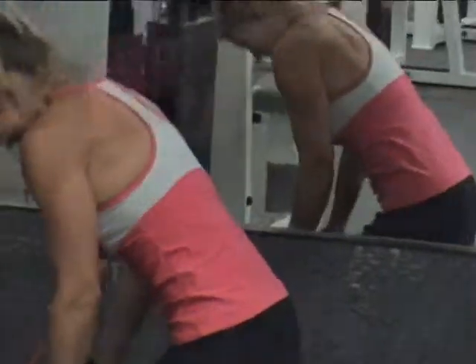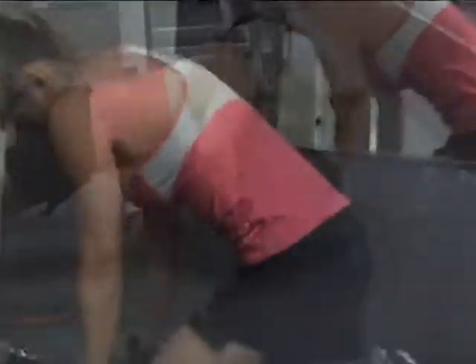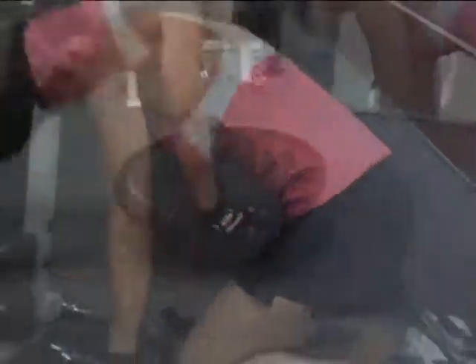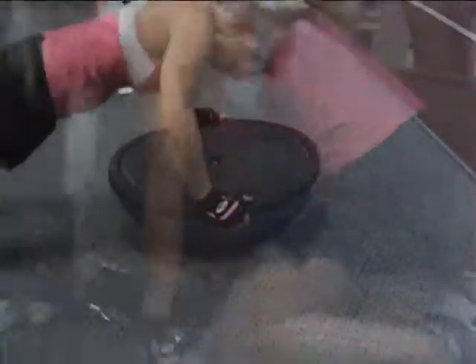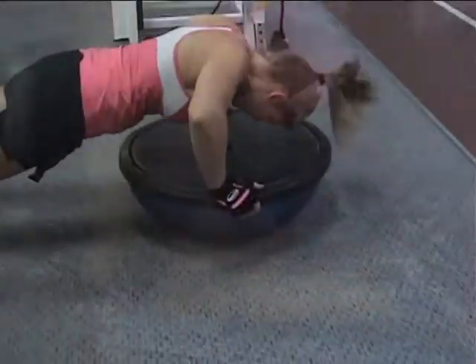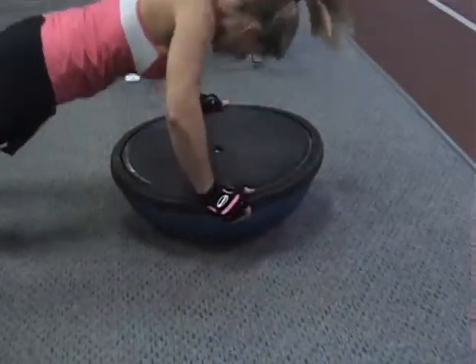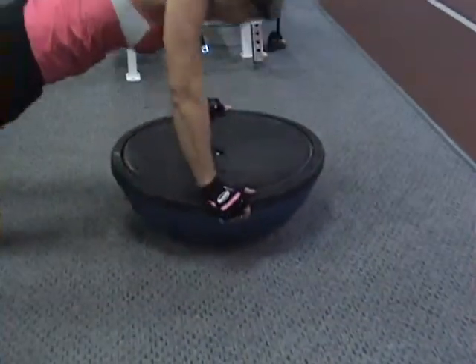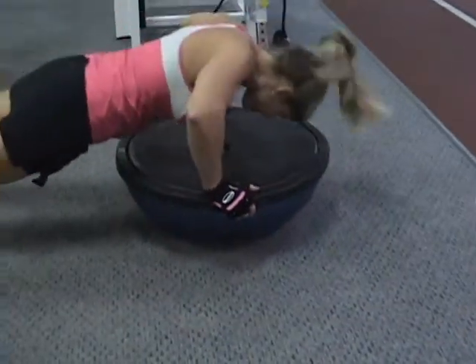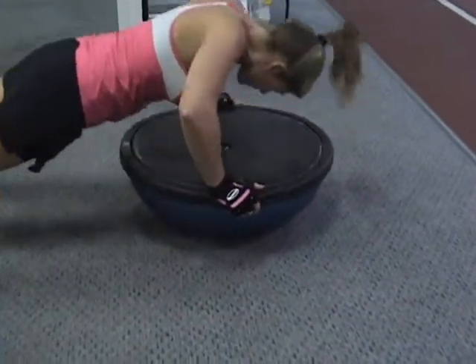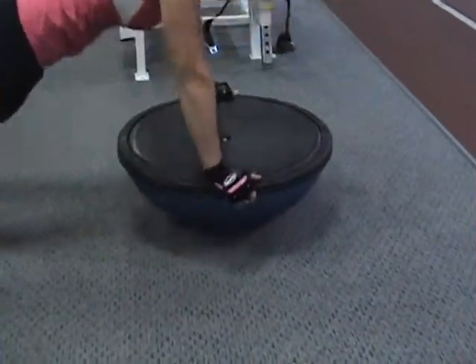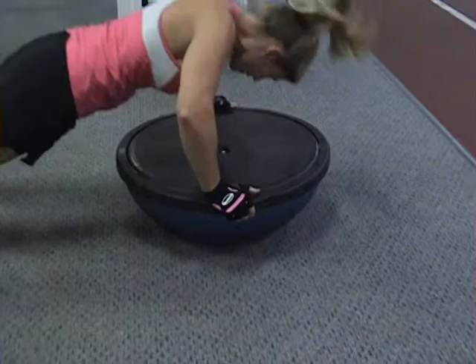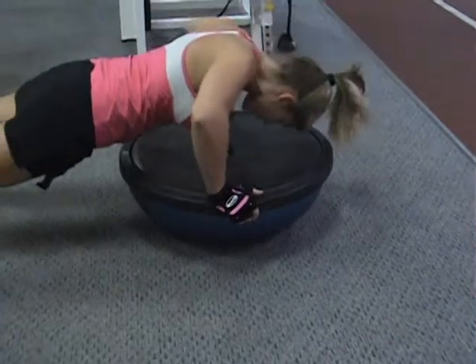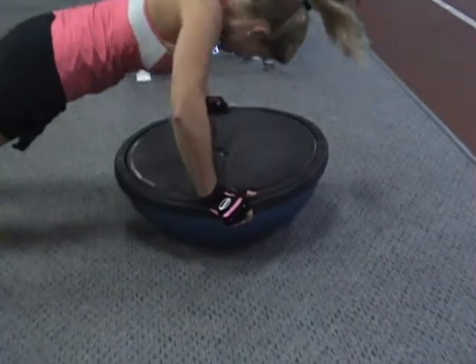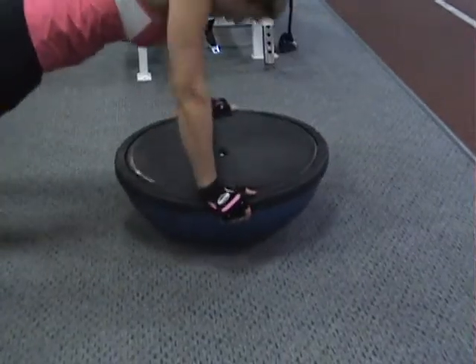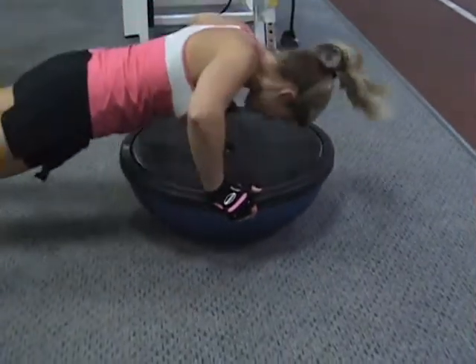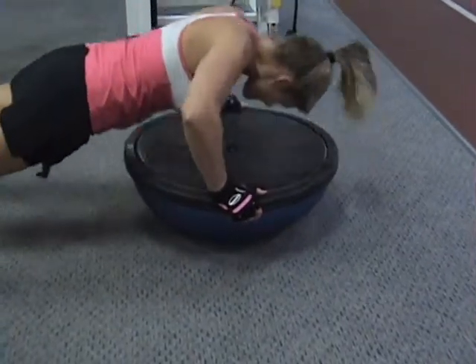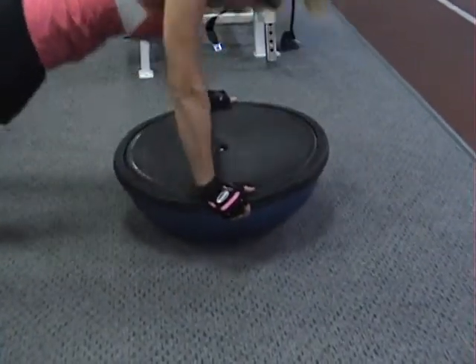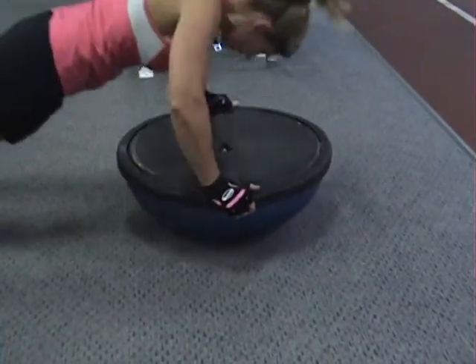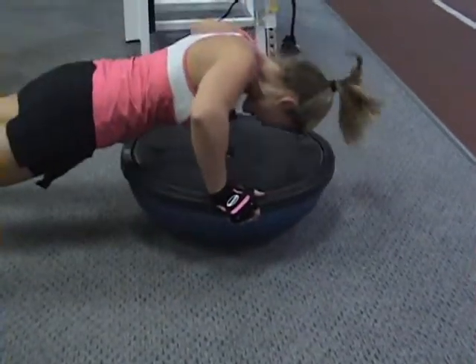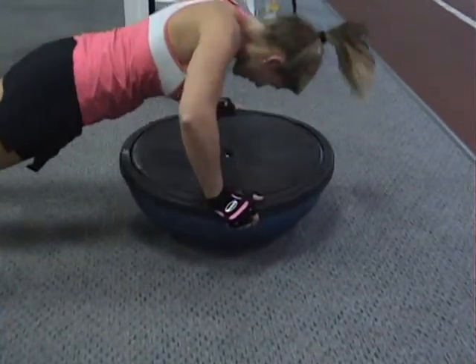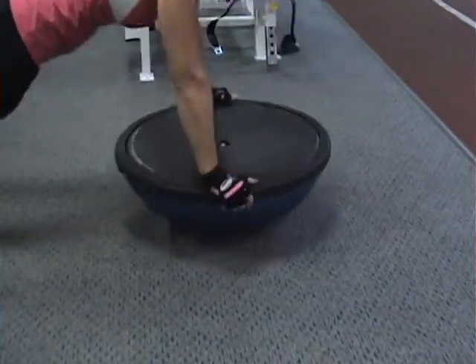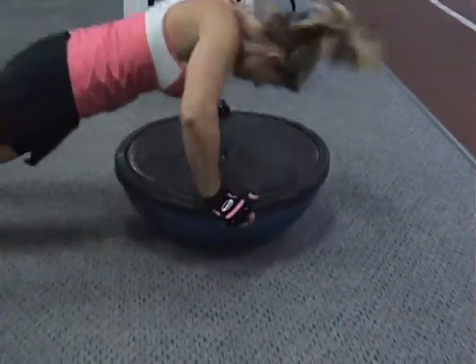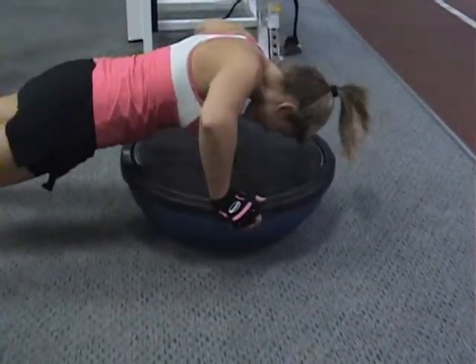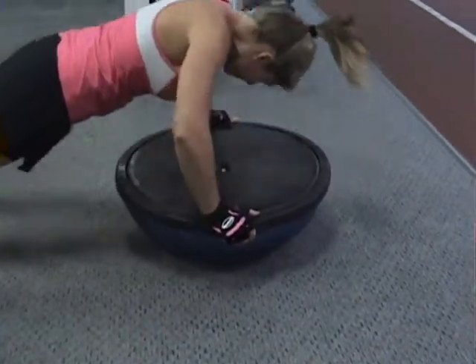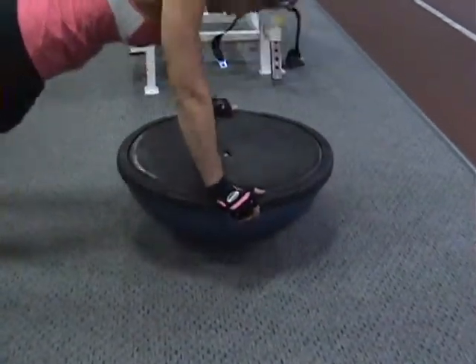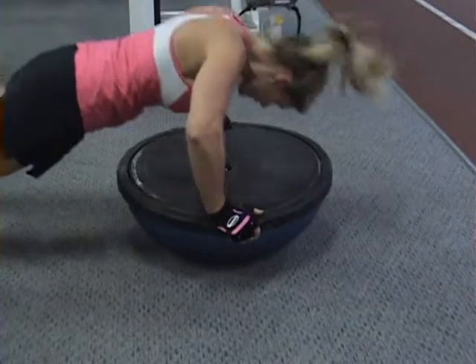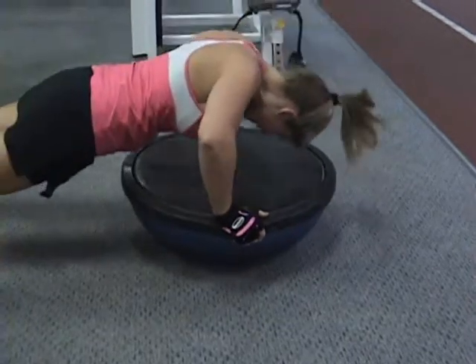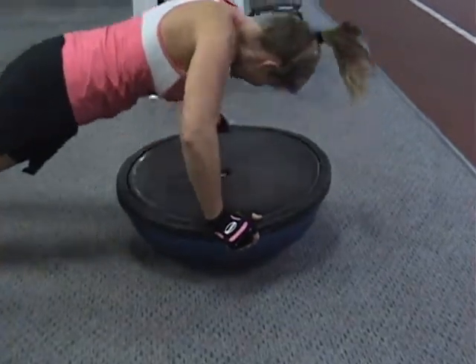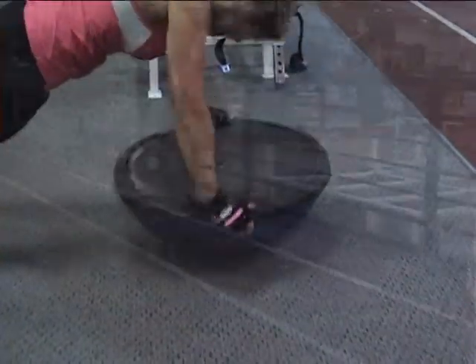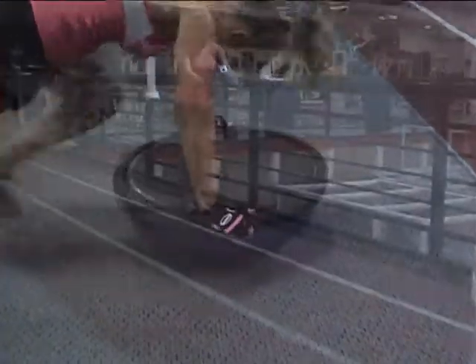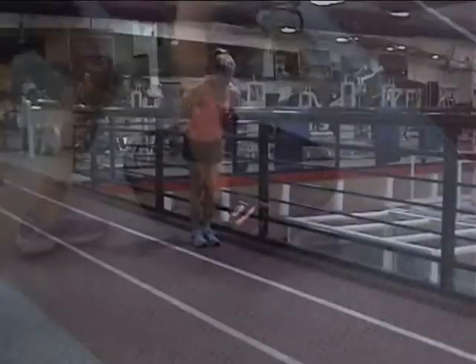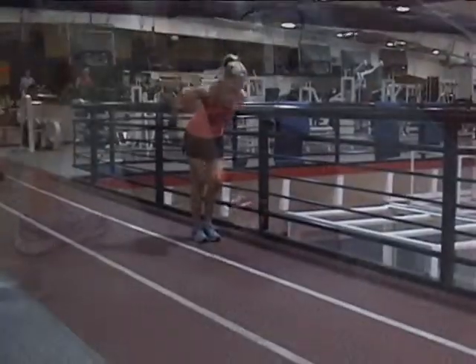Butt tight, hamstrings tight. Dallas's conditioning drill is BOSU ball pop-ups. She's going down into a push-up, driving the ball up off the ground. She has ten of these, then she goes right into ten burpees.